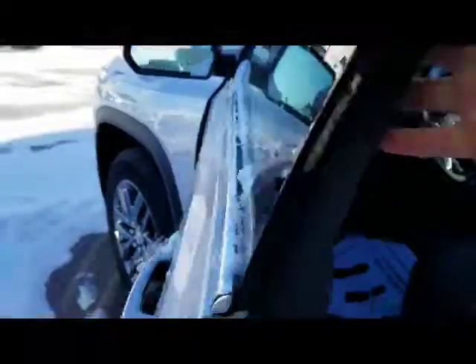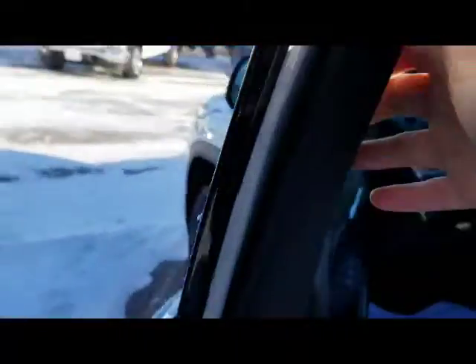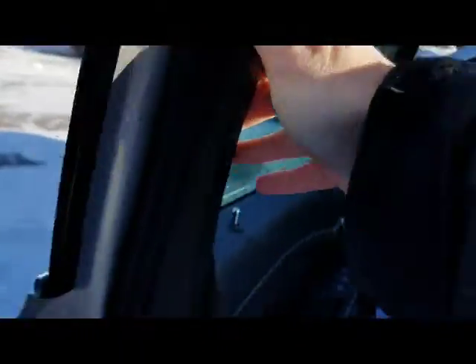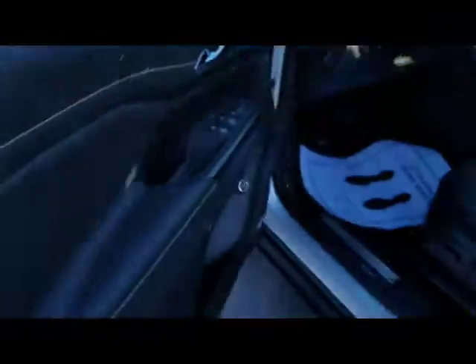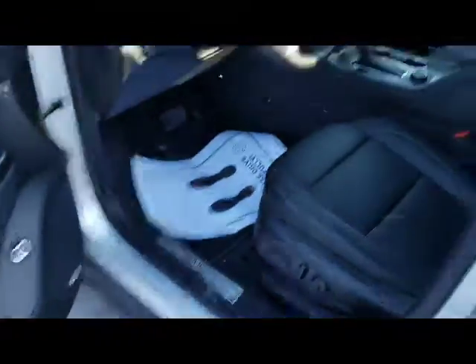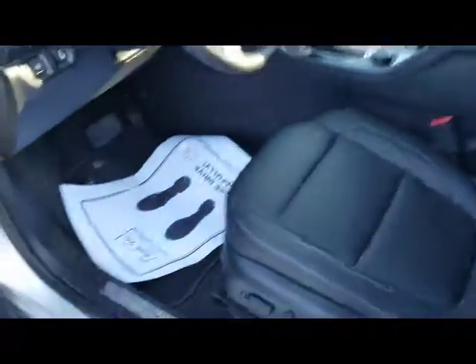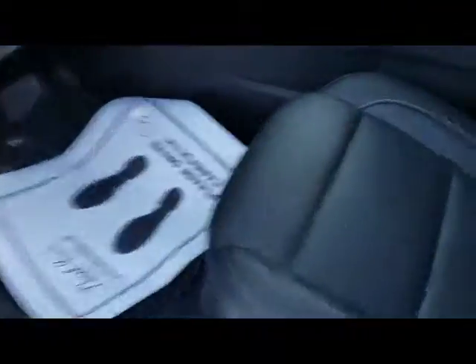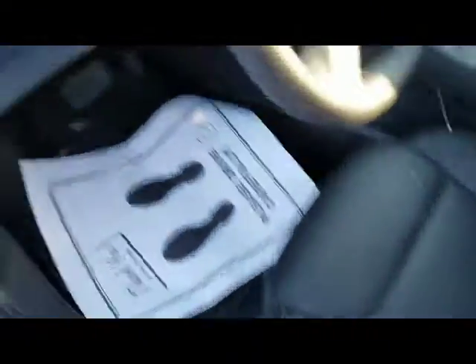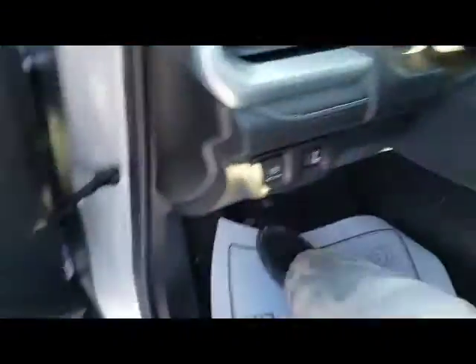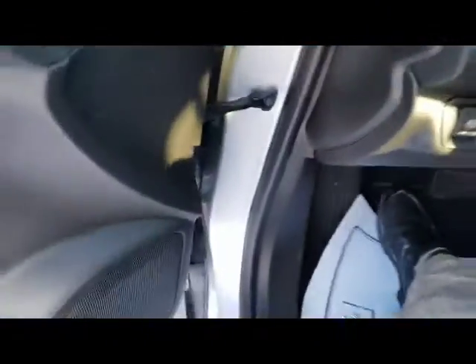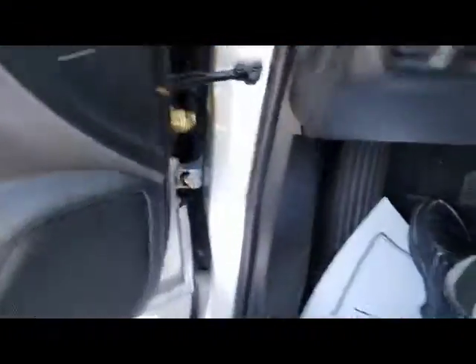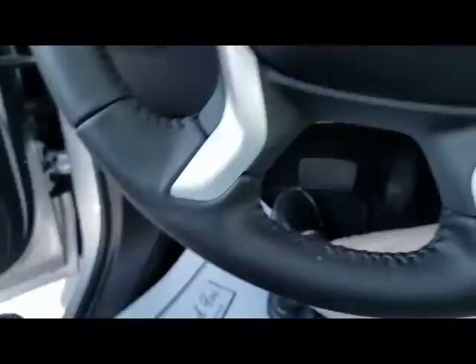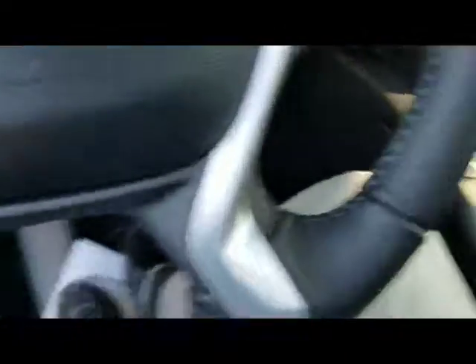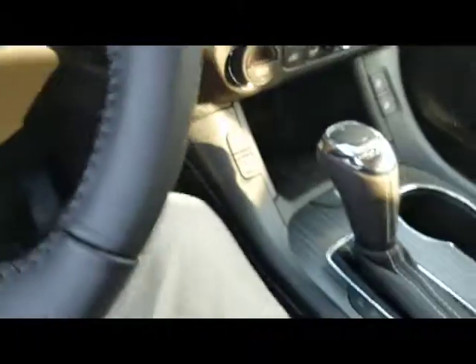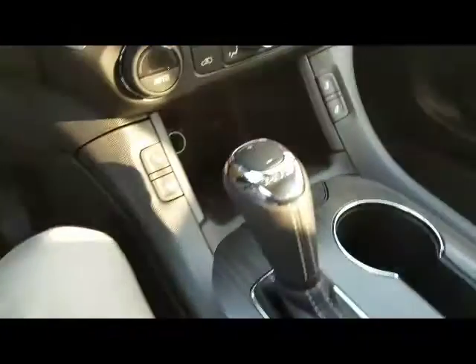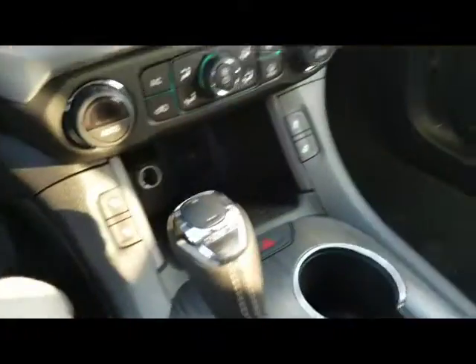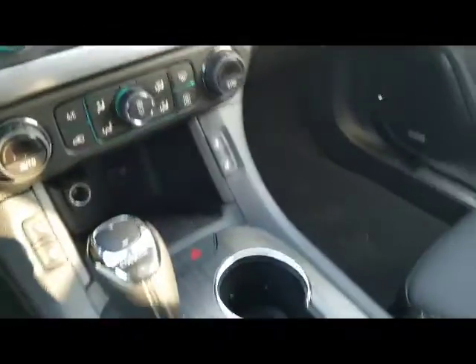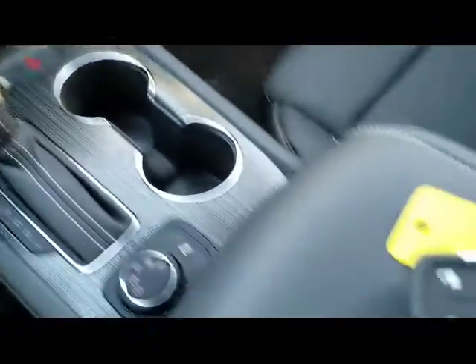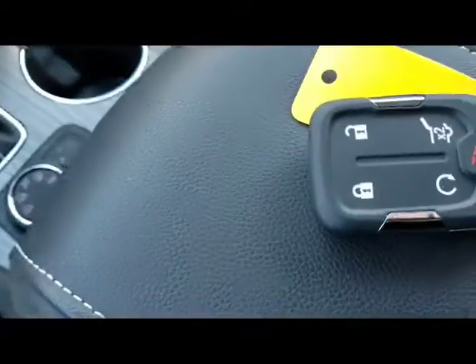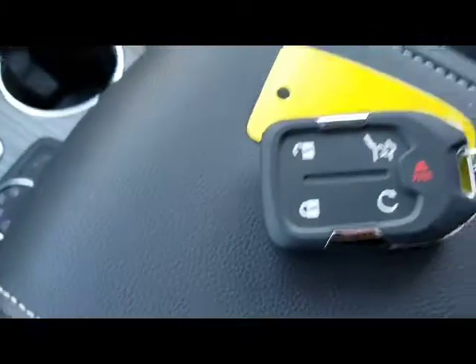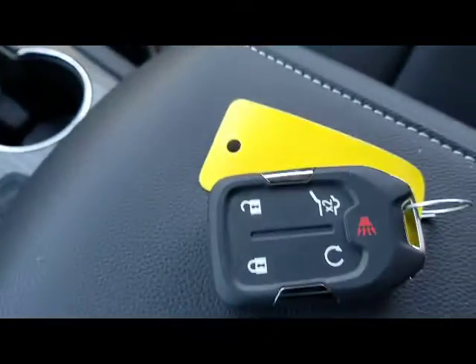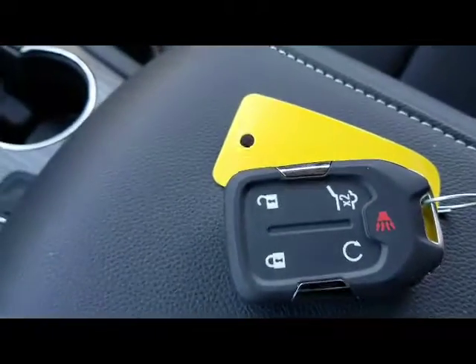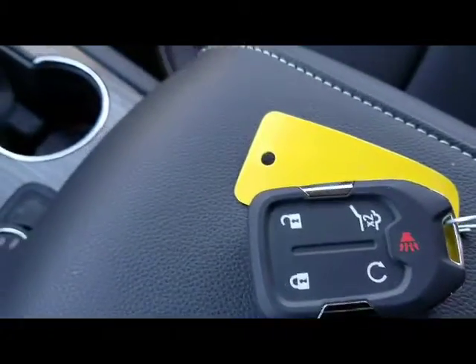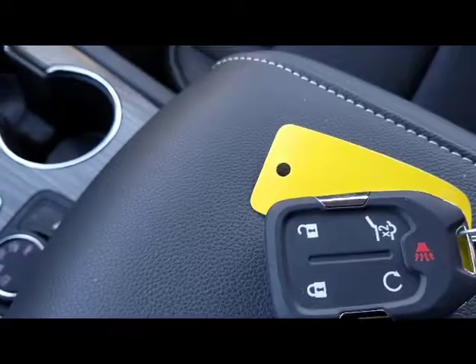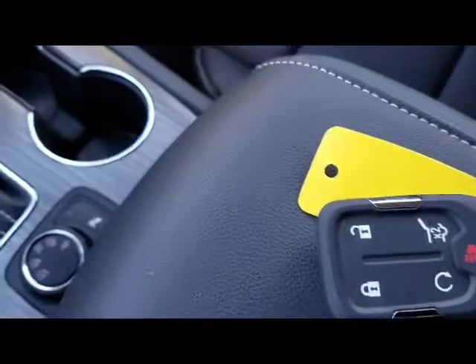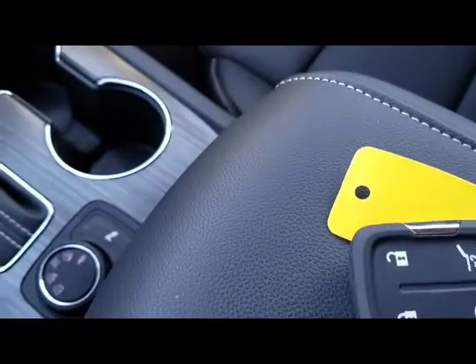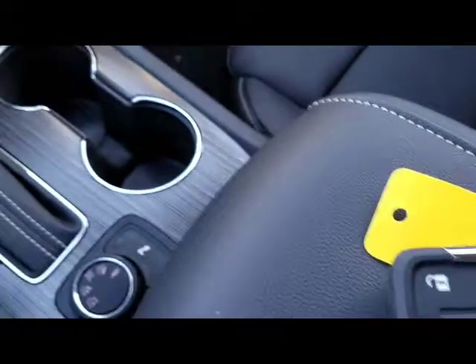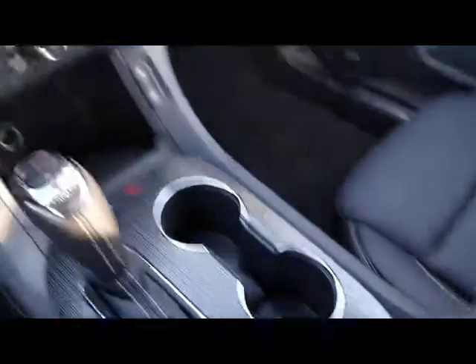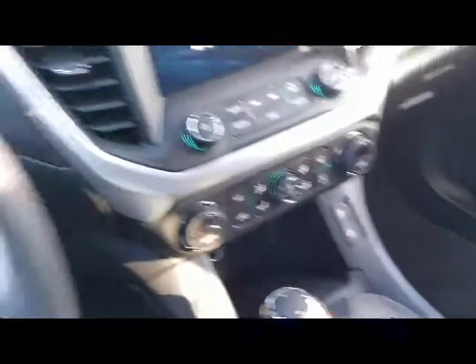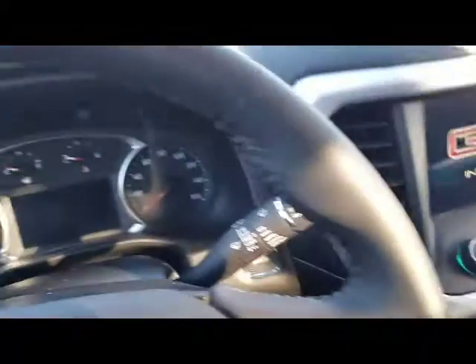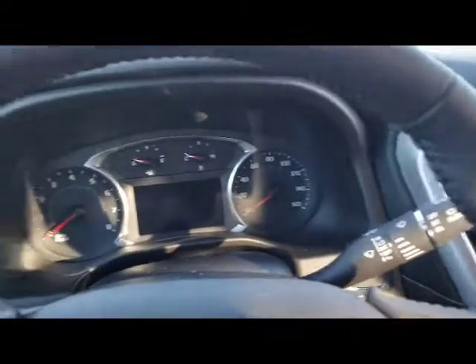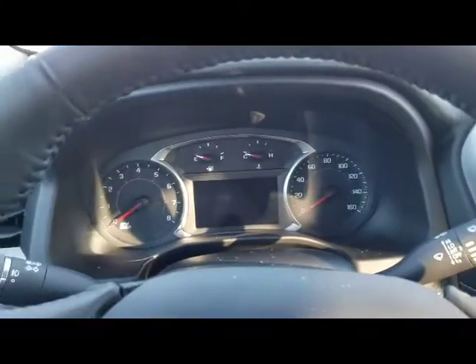It does have blind spot detection, leather seats — they are heated. You do have remote start and a power lift gate as well, and there are many other features on this vehicle.